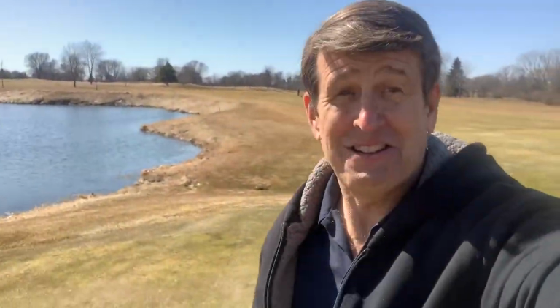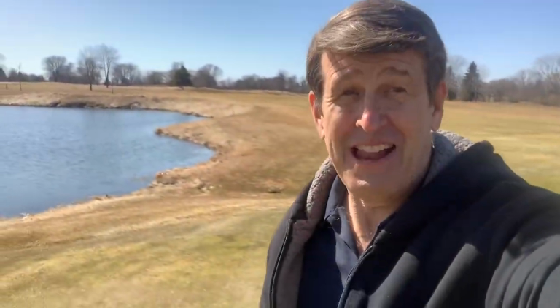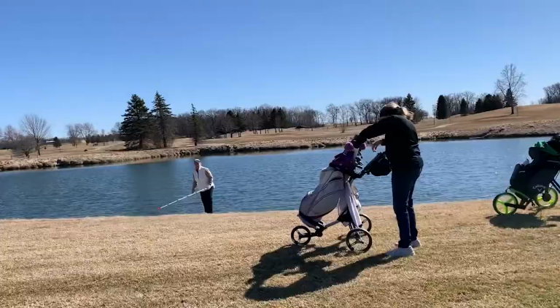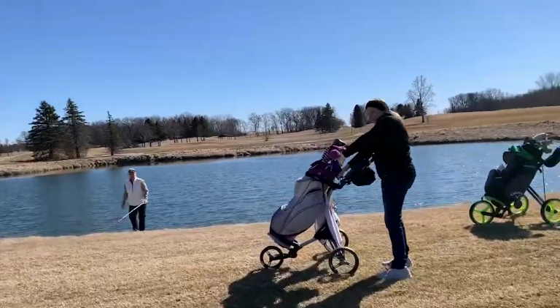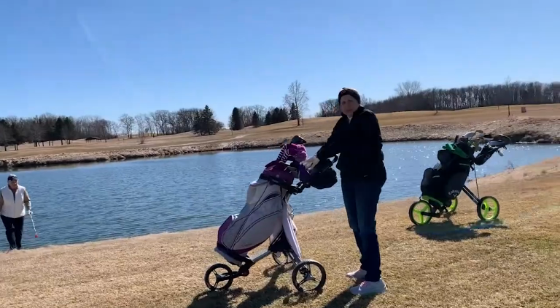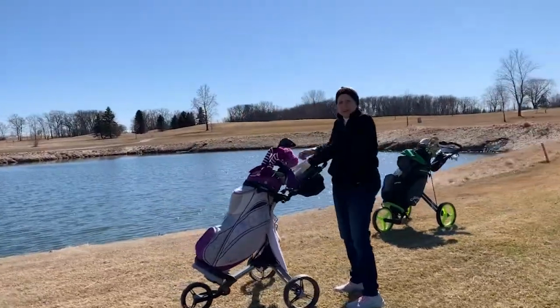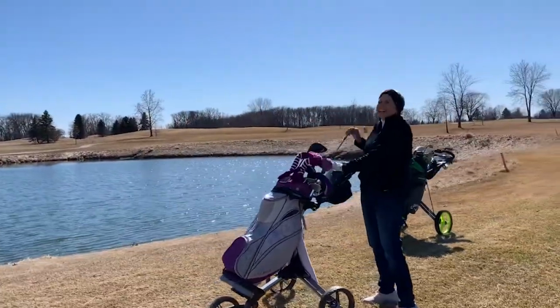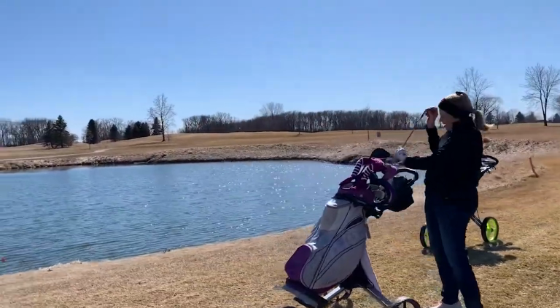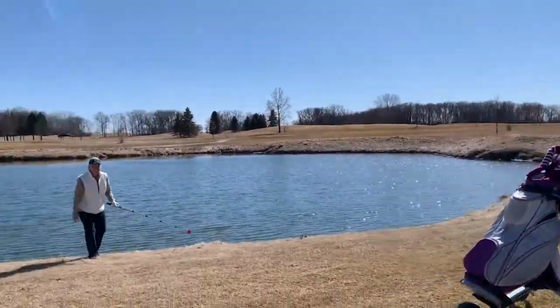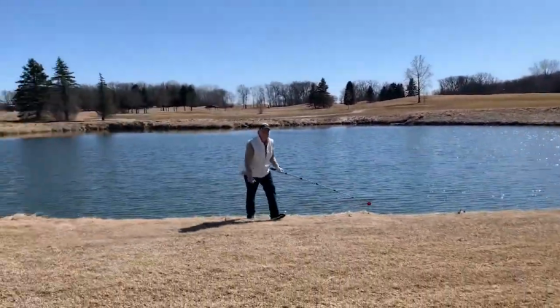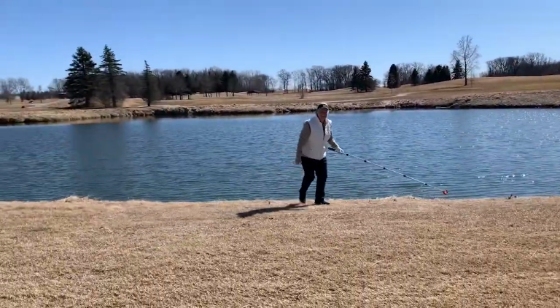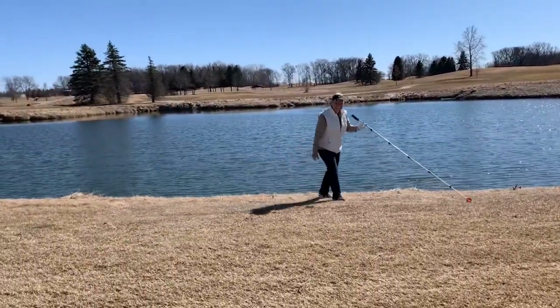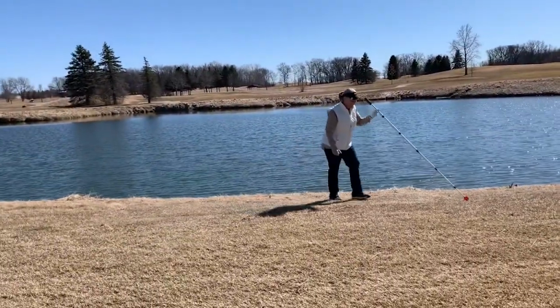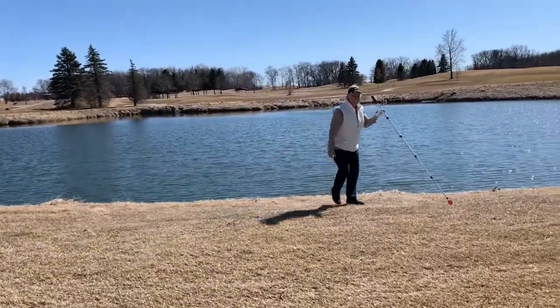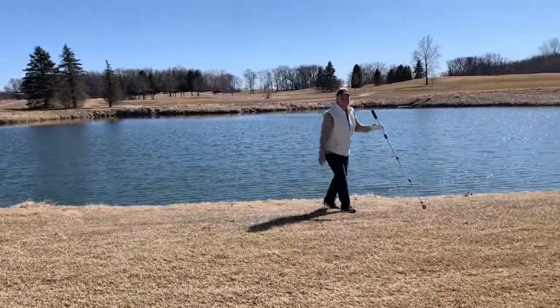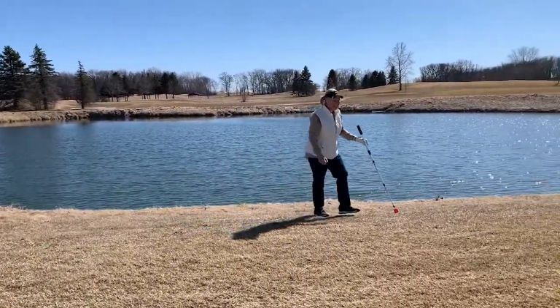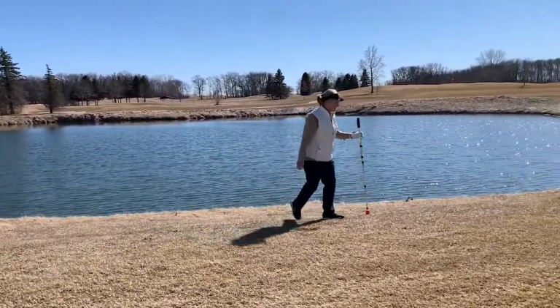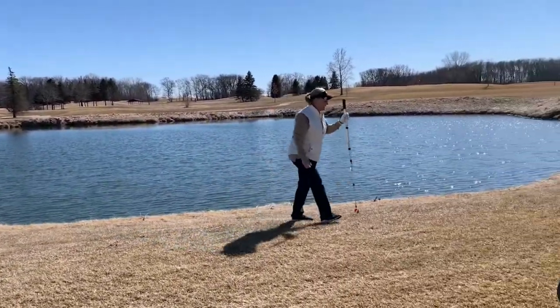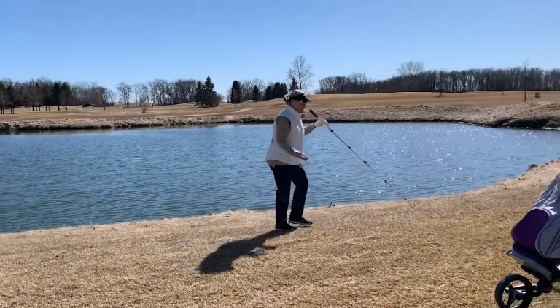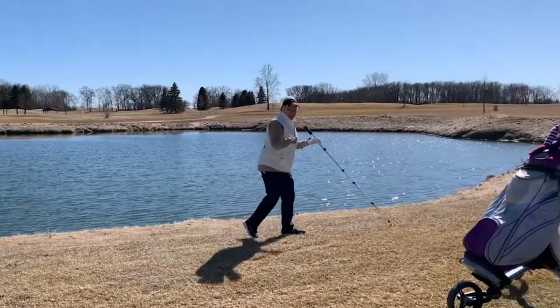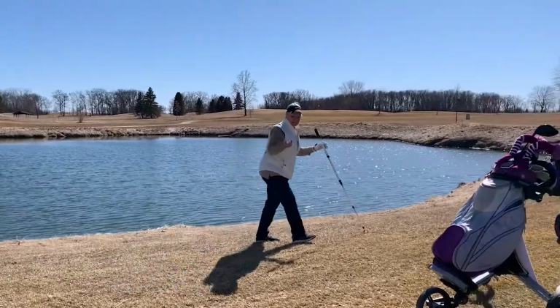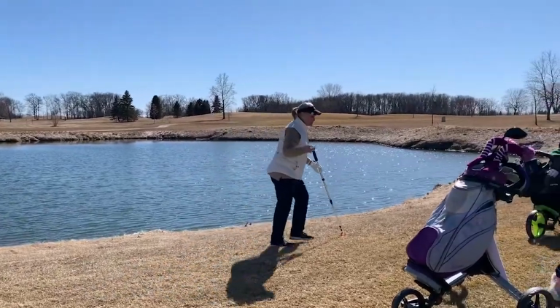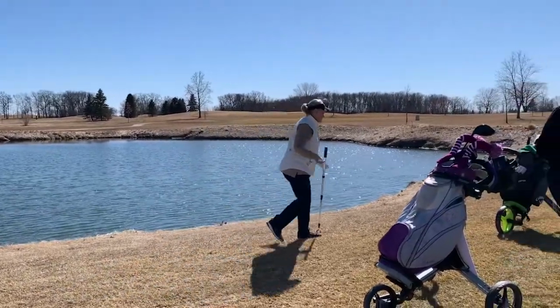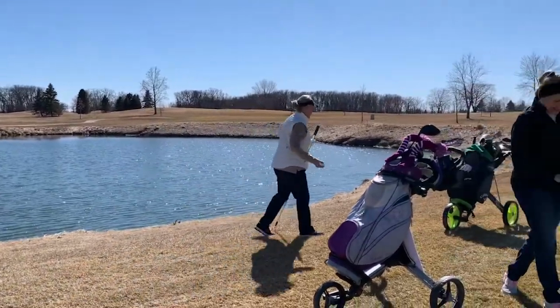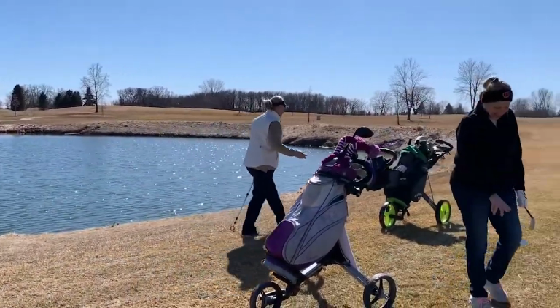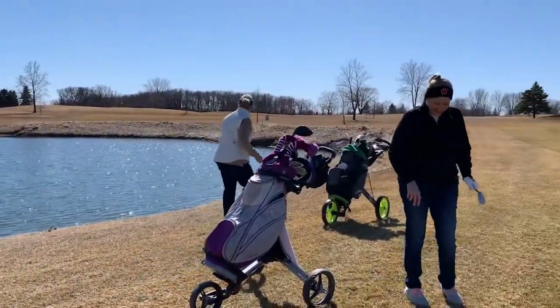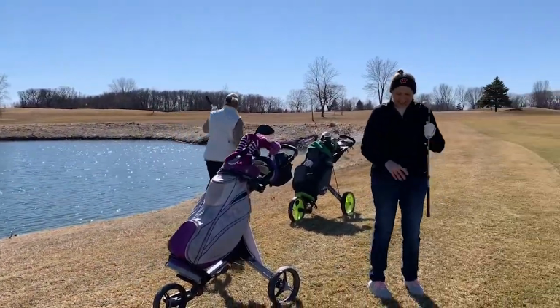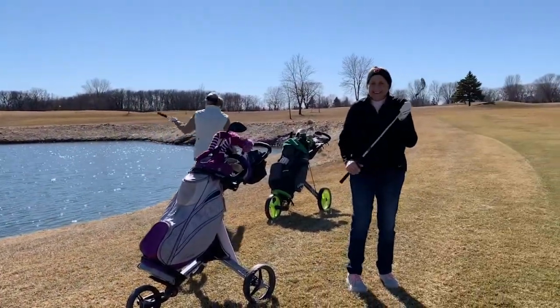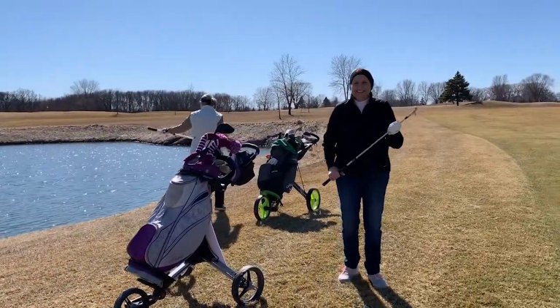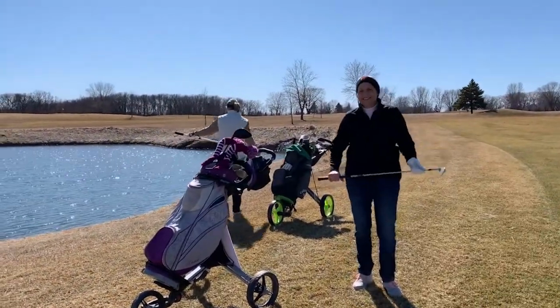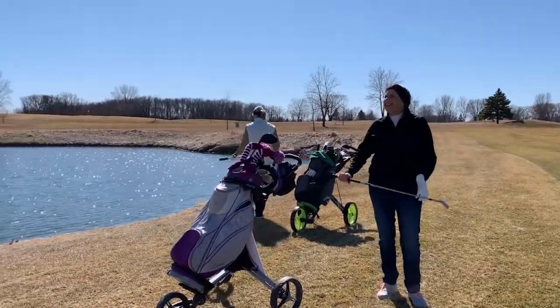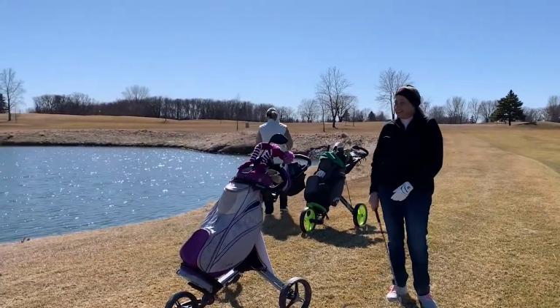That's a challenge. Did the lake get you again? It did. How far are you going to have to swim? I found two — no swimming — I got two. She found two free balls. She did.